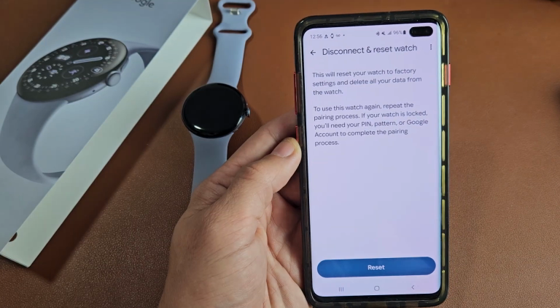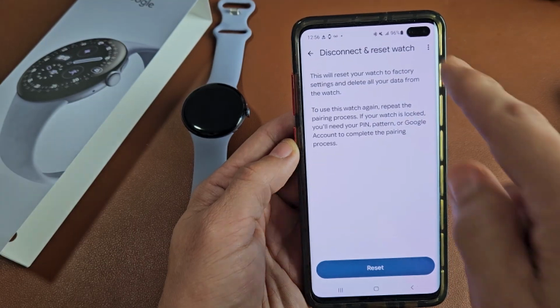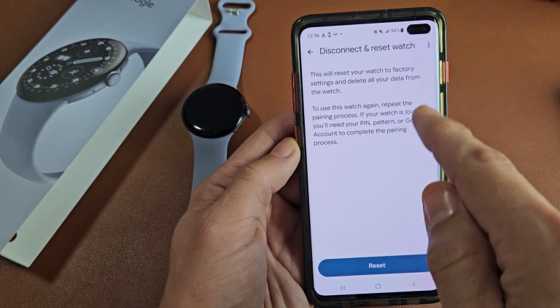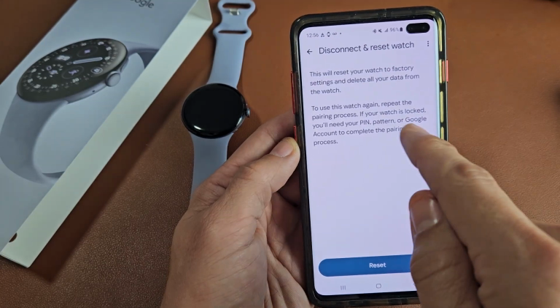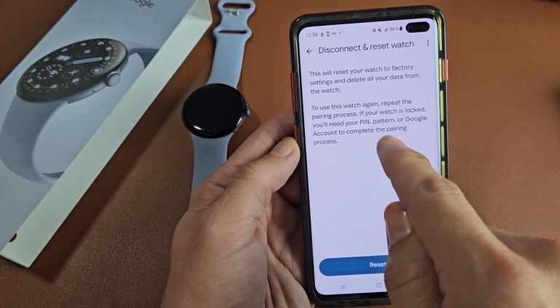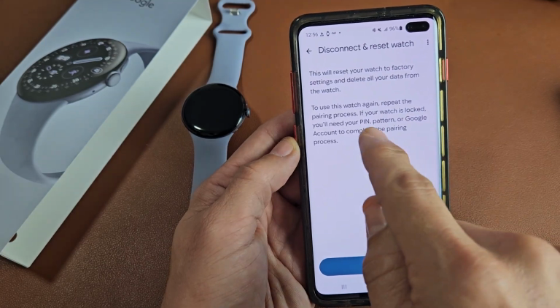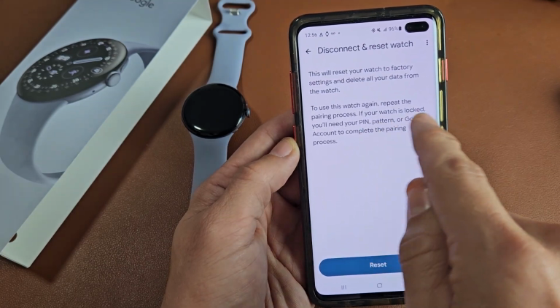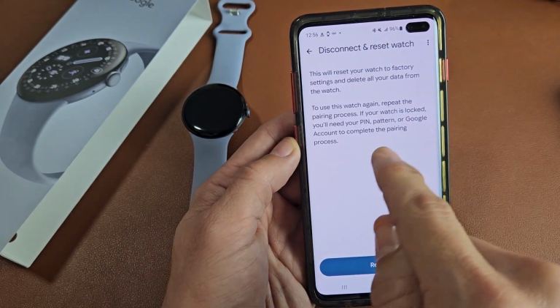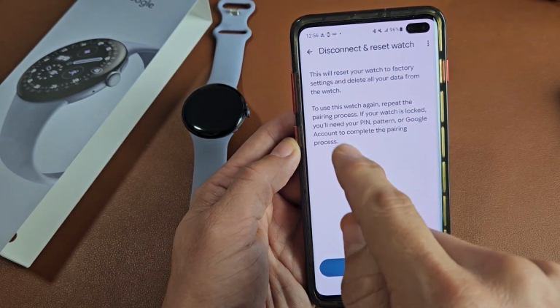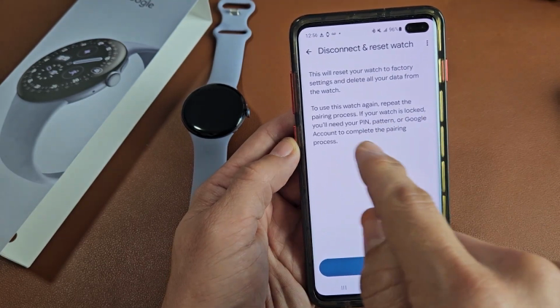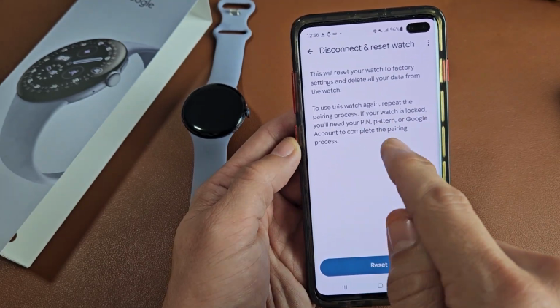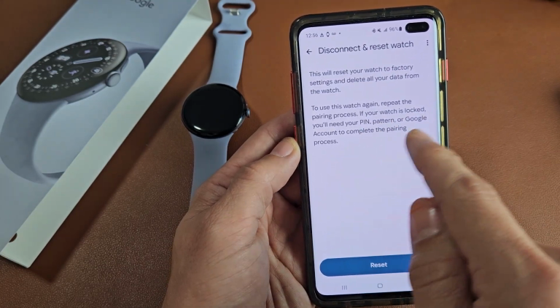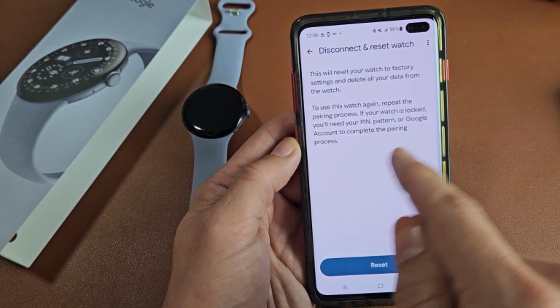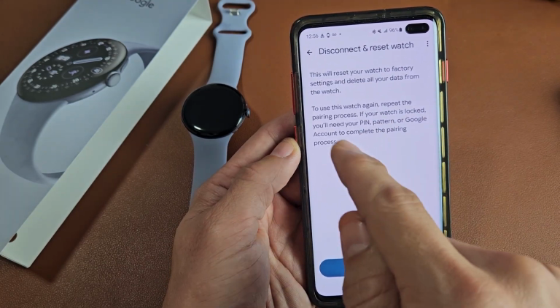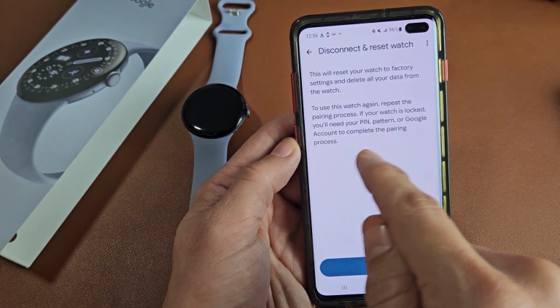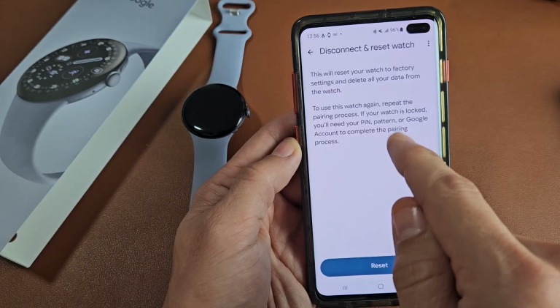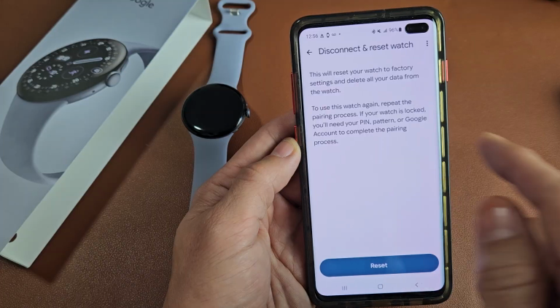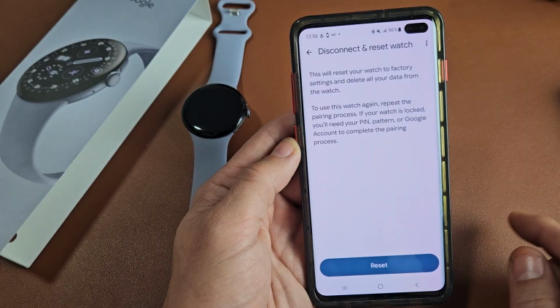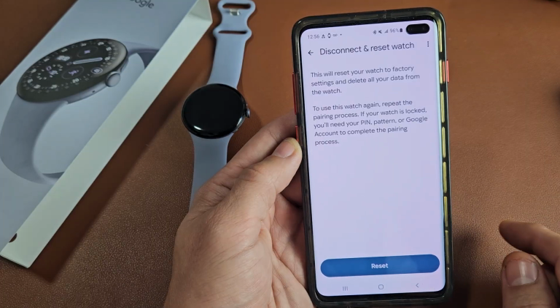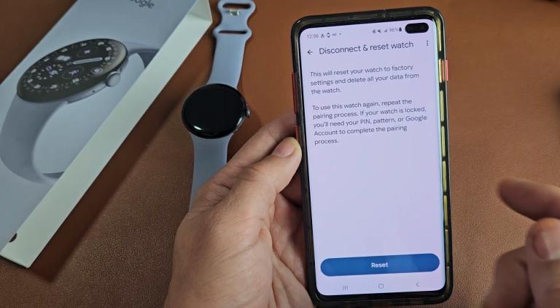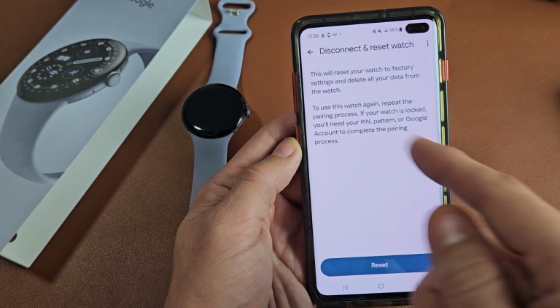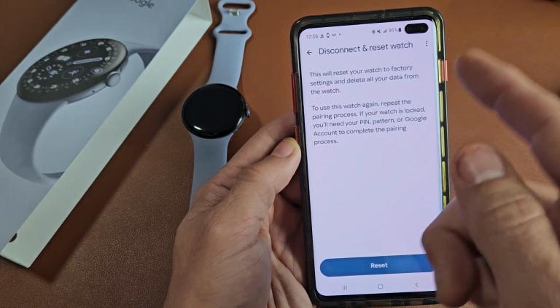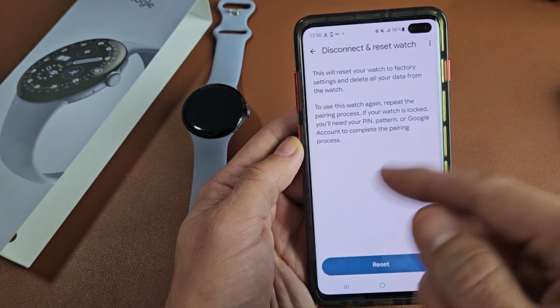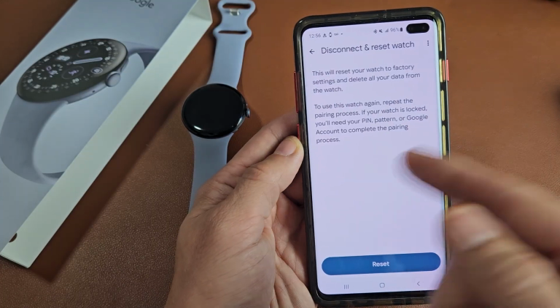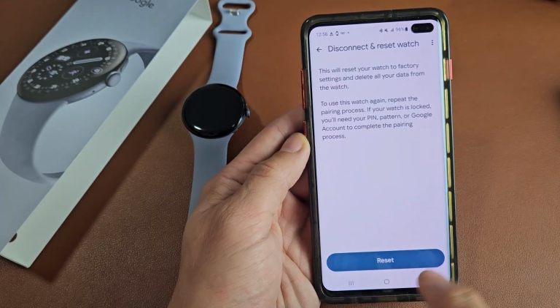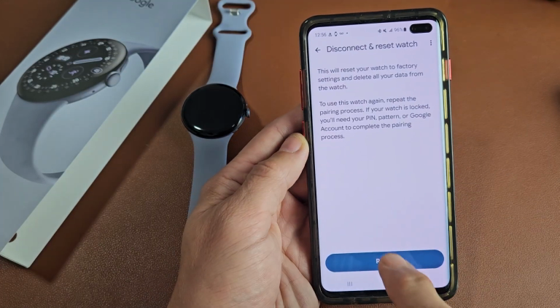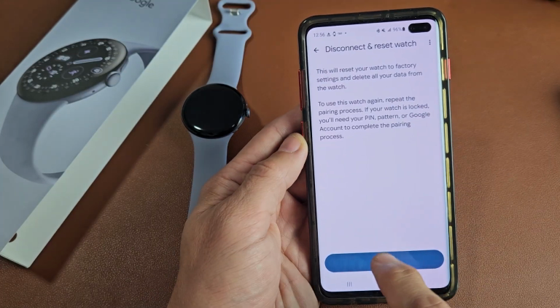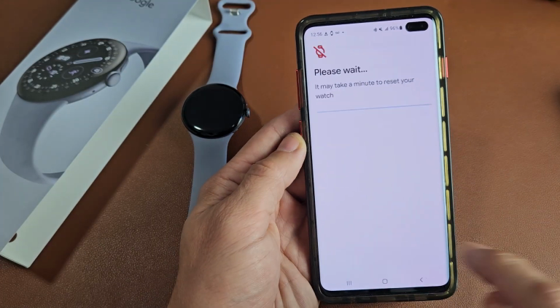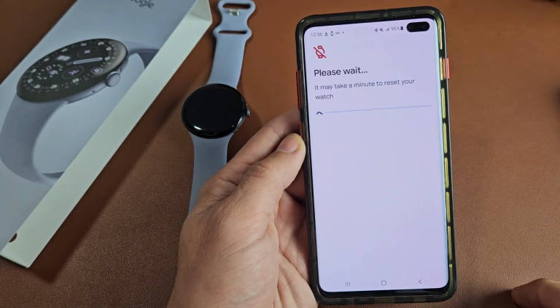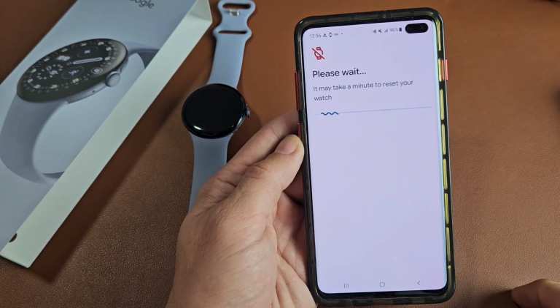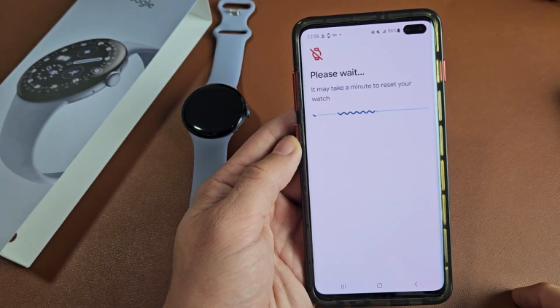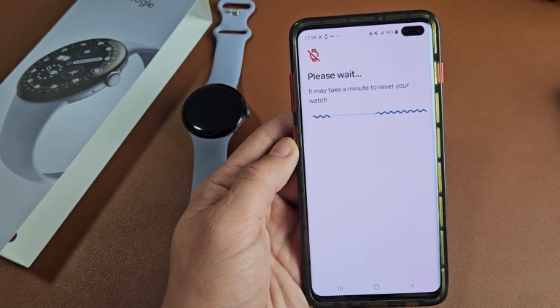Go ahead and read through that. It says if your watch is locked, you'll need your PIN, pattern, or Google account to complete the pairing process. I'm going to go ahead and reset just from using the app right here.